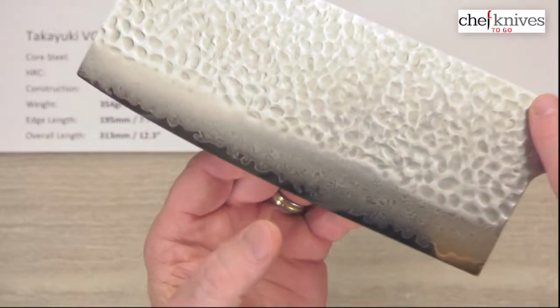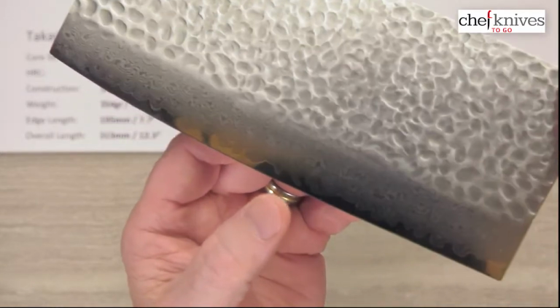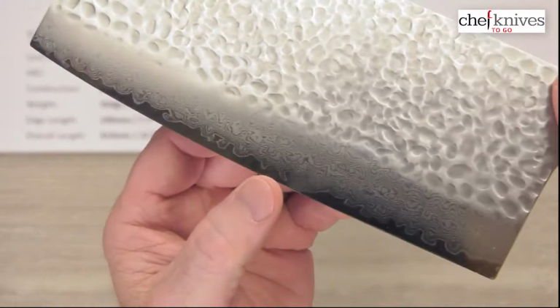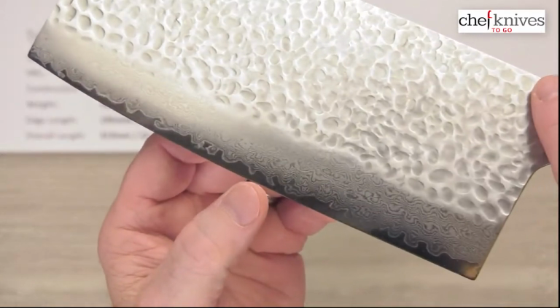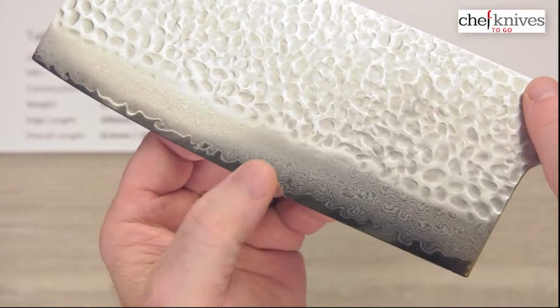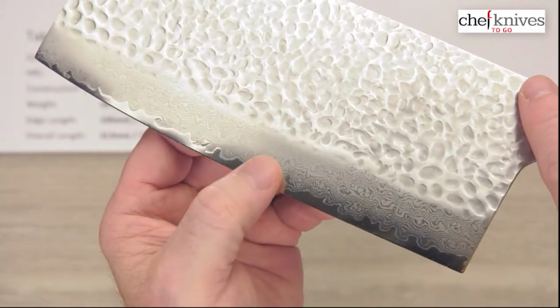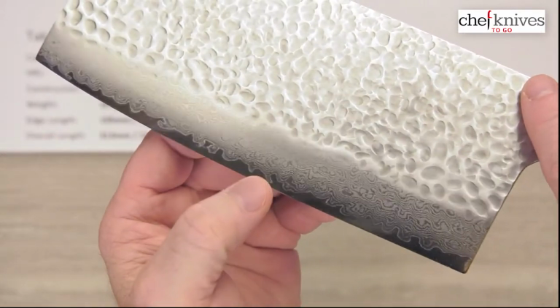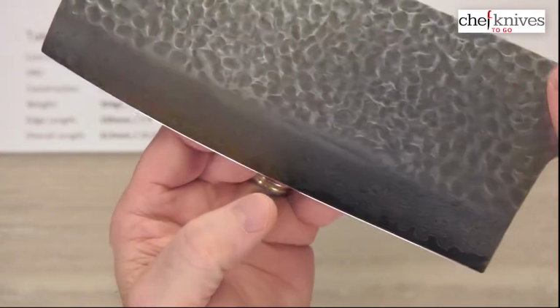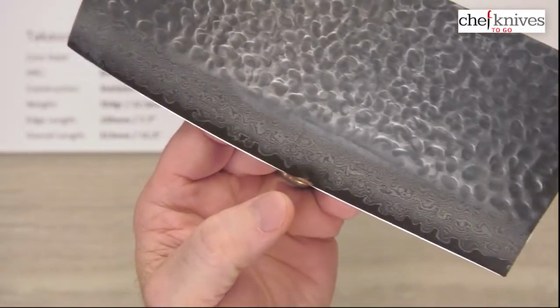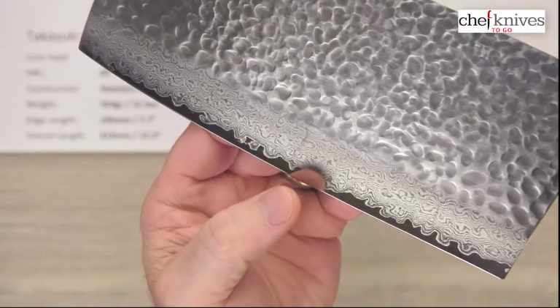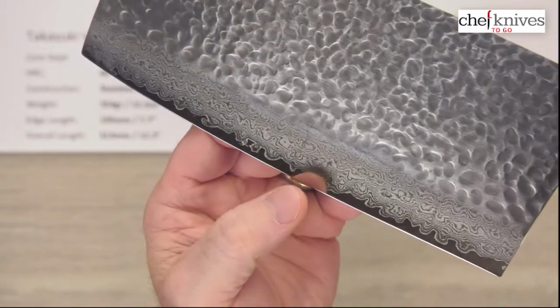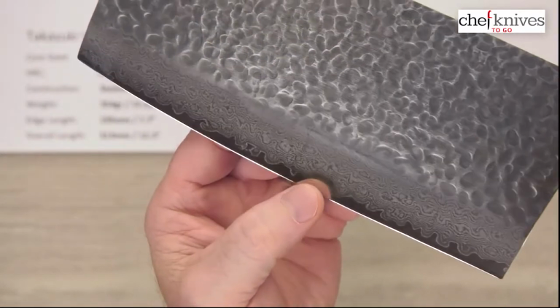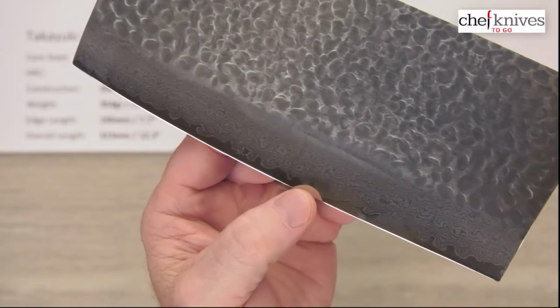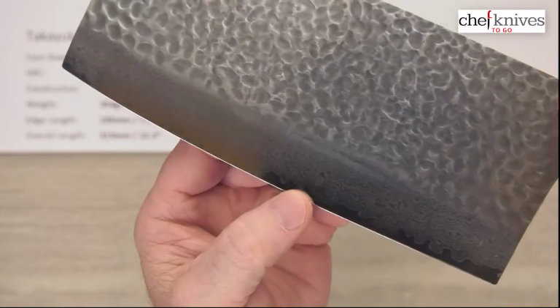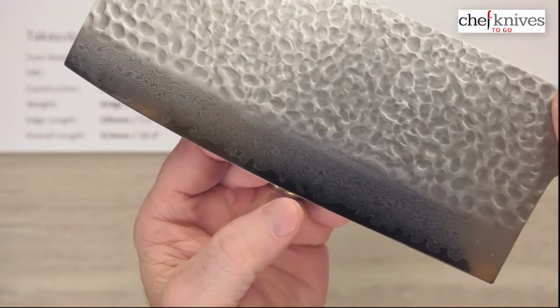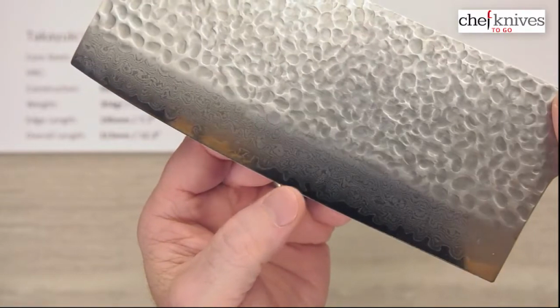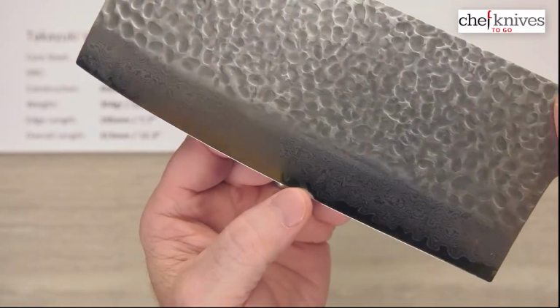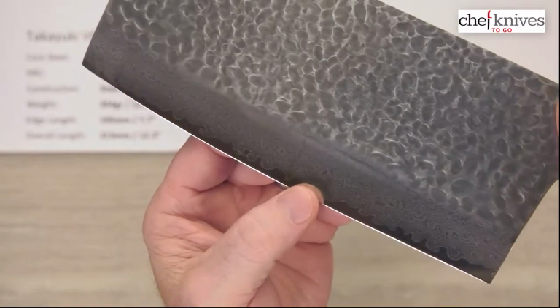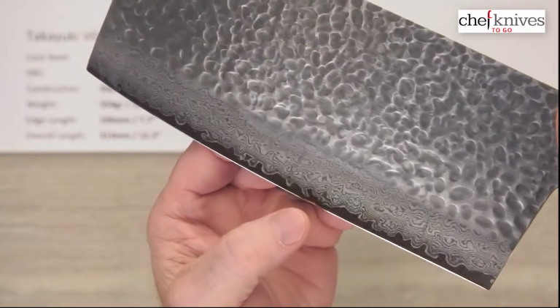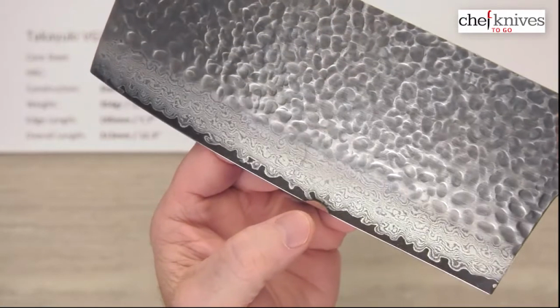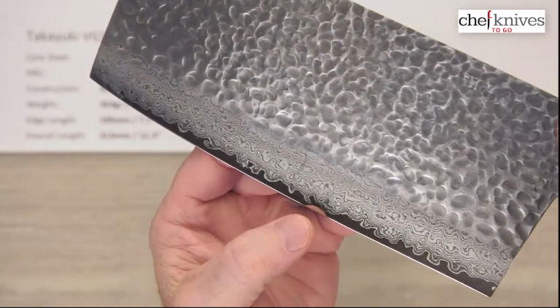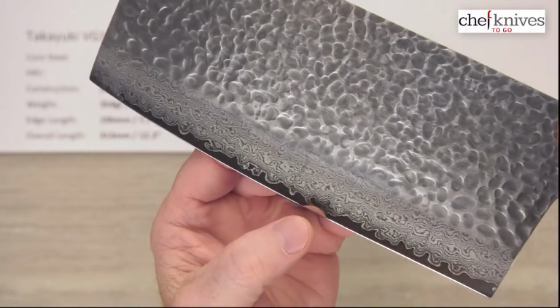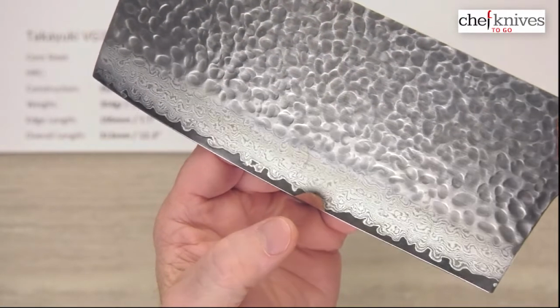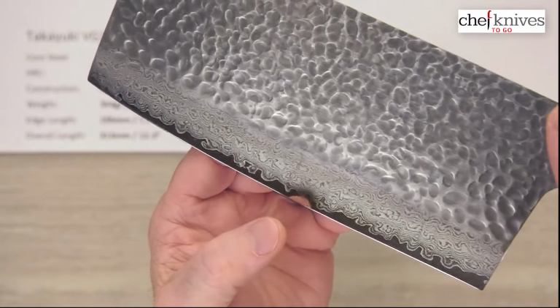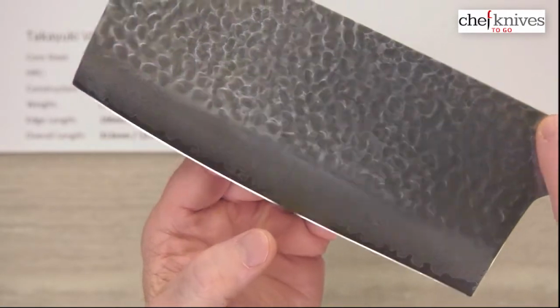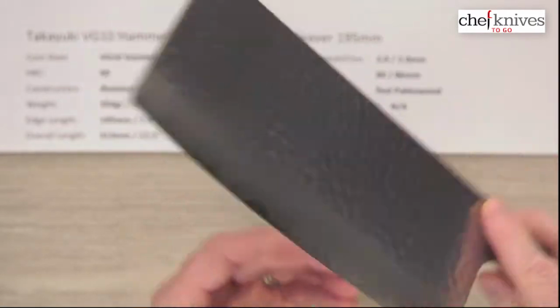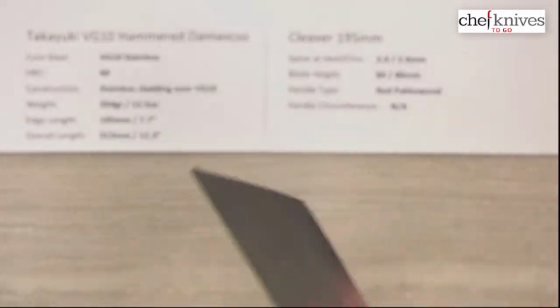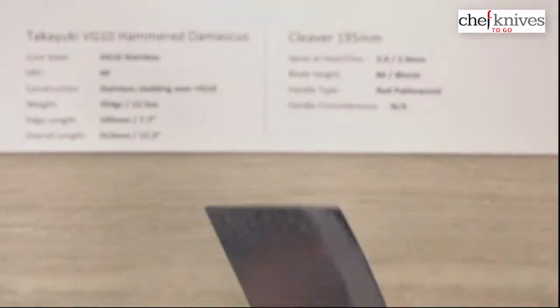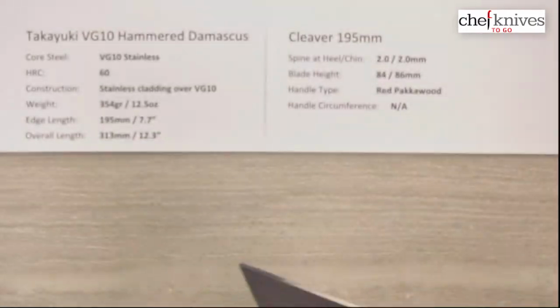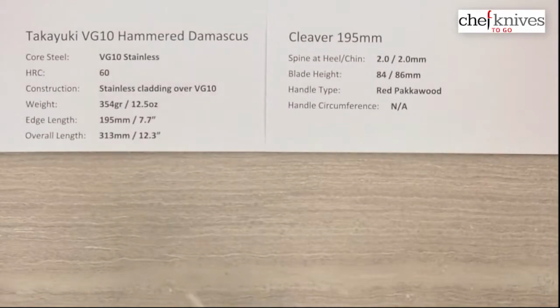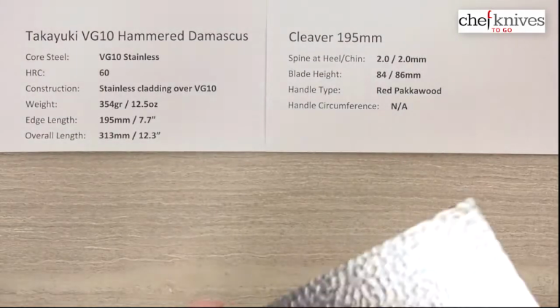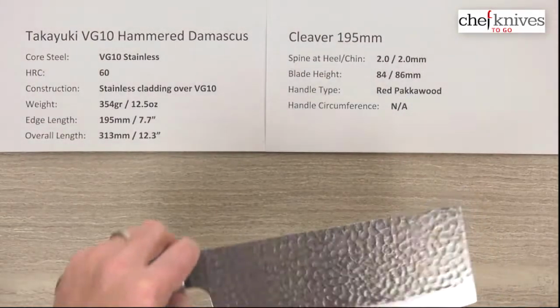You can kind of see your layers there and then the core steel. It's got a bit of a polish to it — a fairly polished, really neat looking blade. All stainless for easy maintenance.